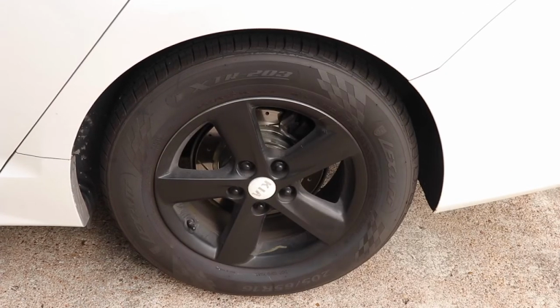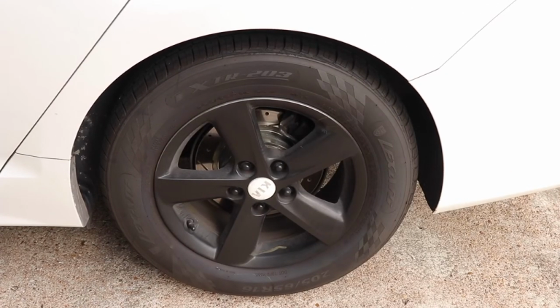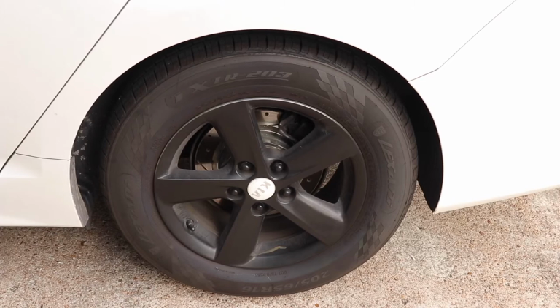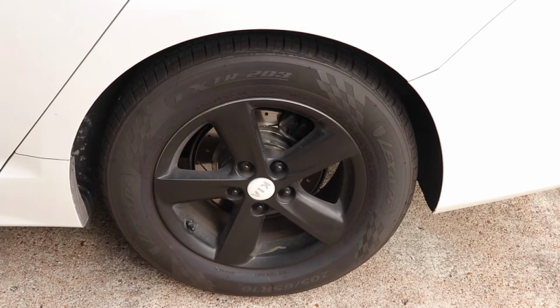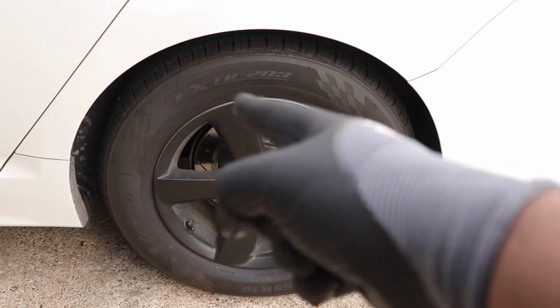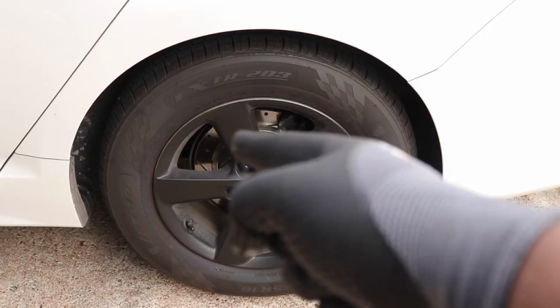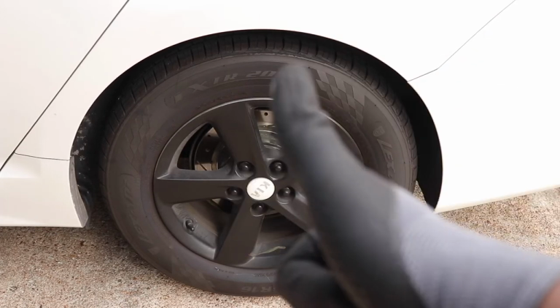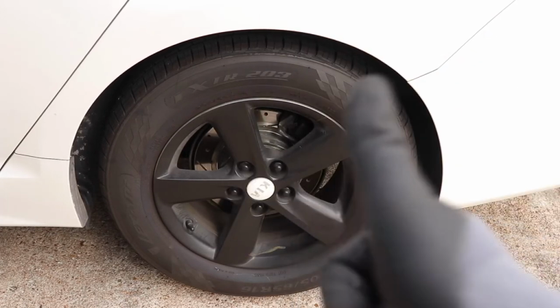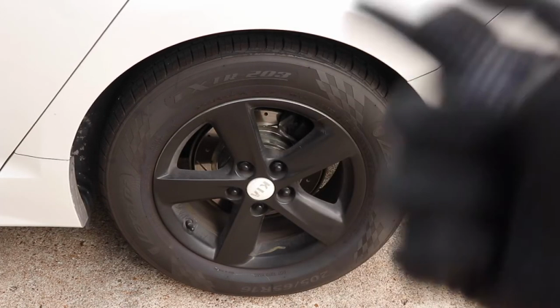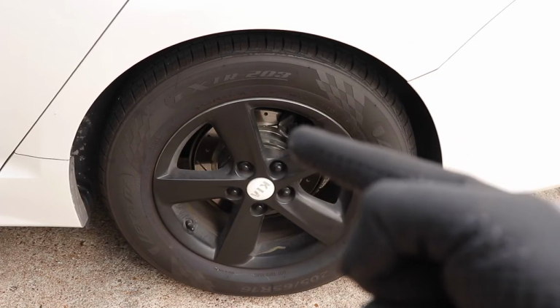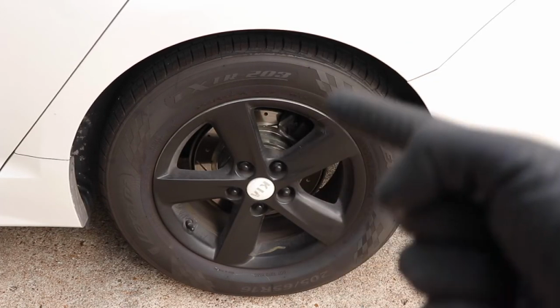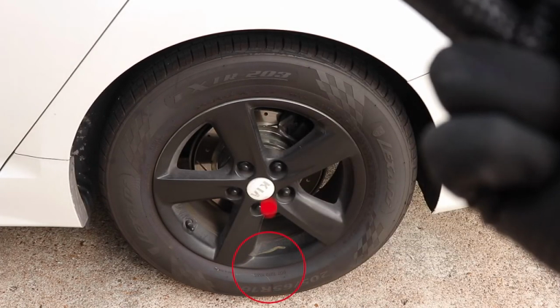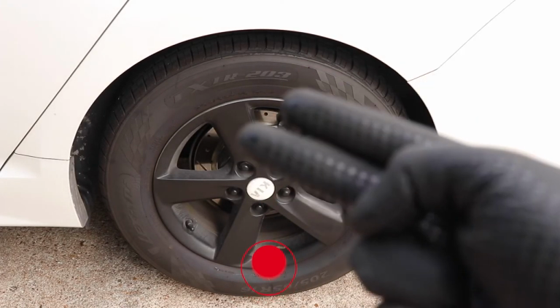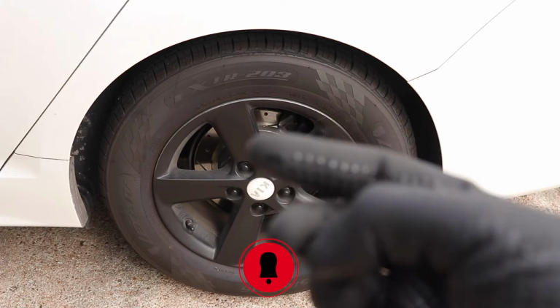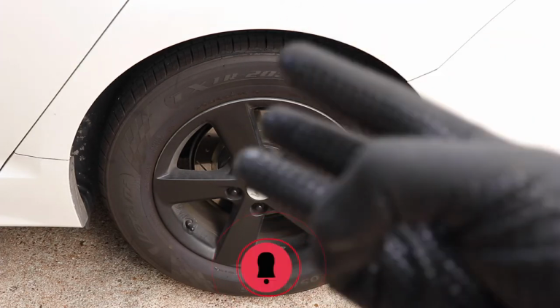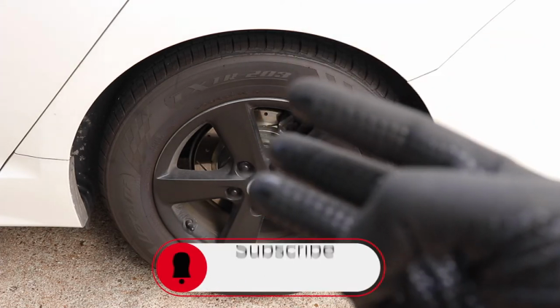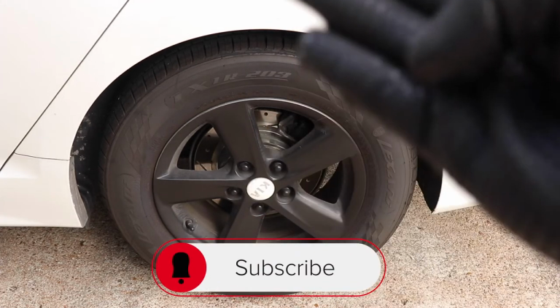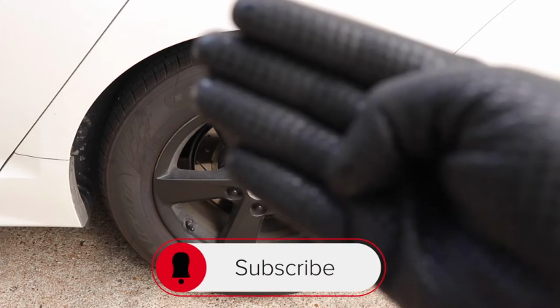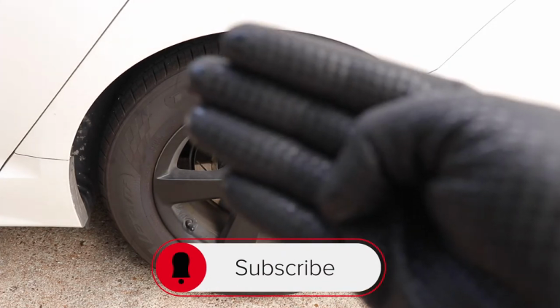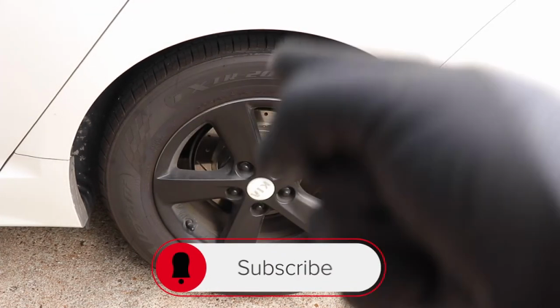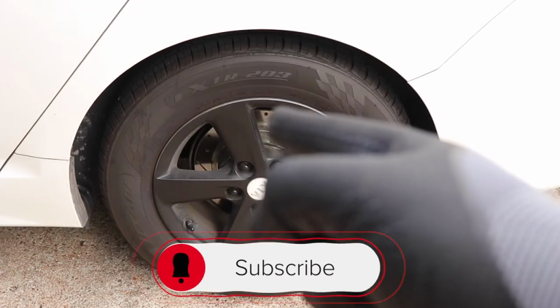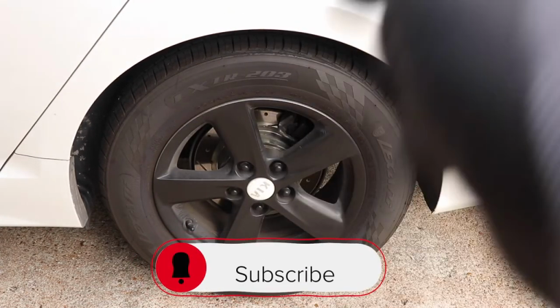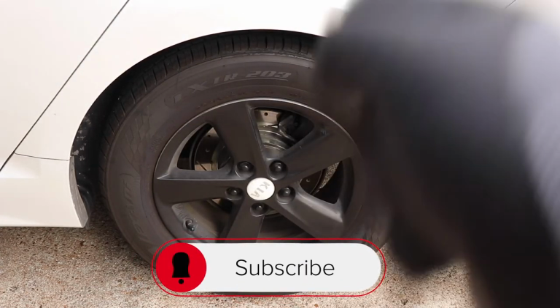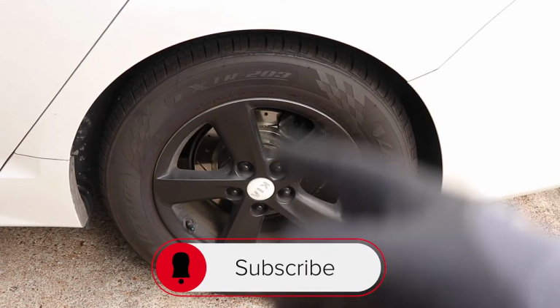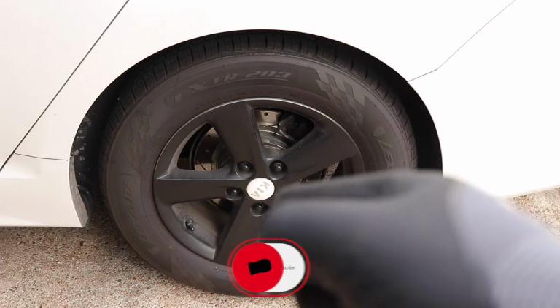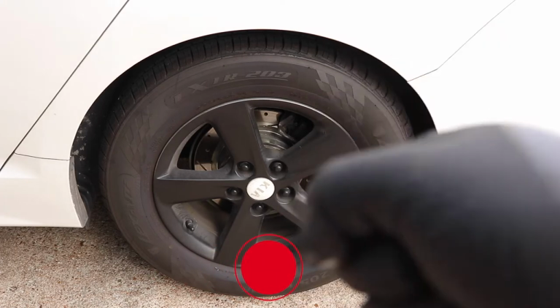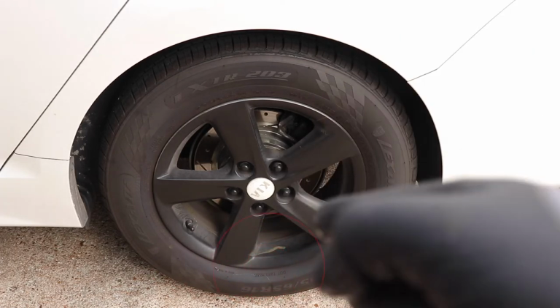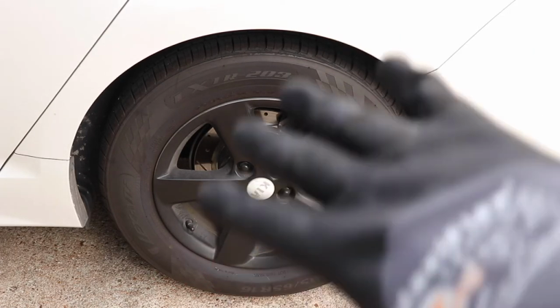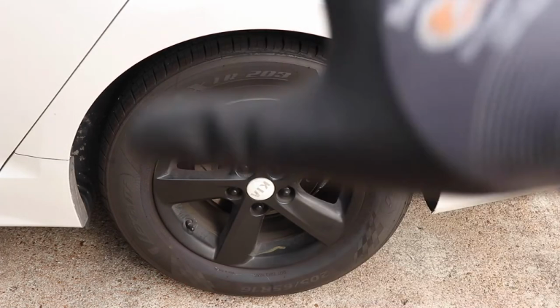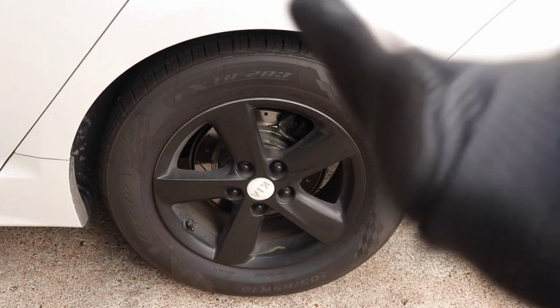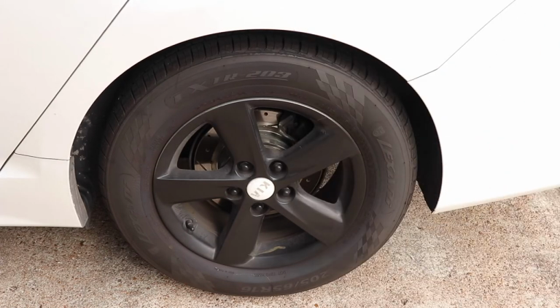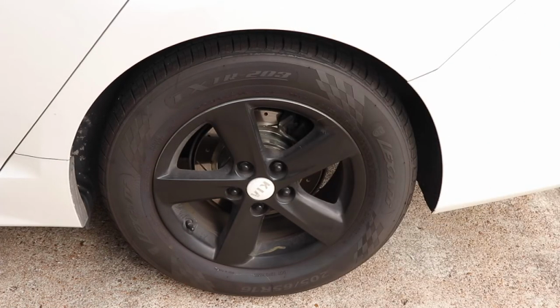Remember, if this is your first time tuning in to Carl's Garage, make sure you hit that subscribe button, like this video, share it, and hit the notification bell so that you can be notified for all new car content videos and all the other content that's on this channel.